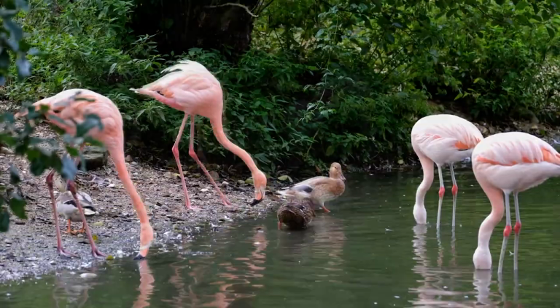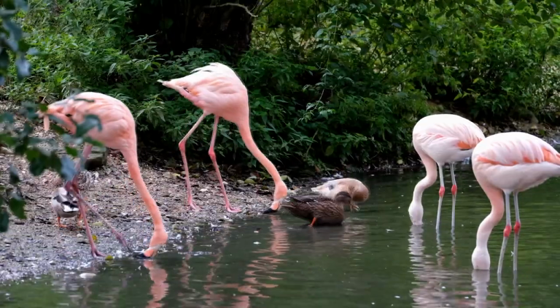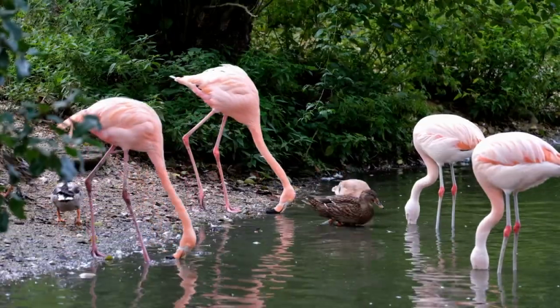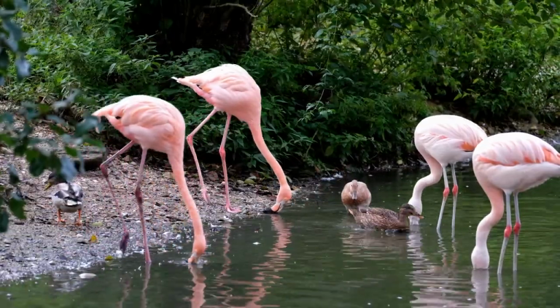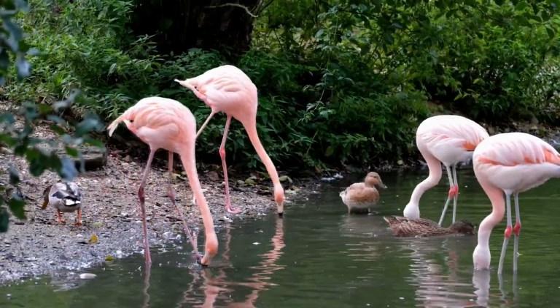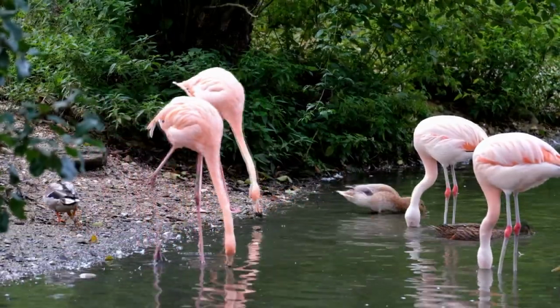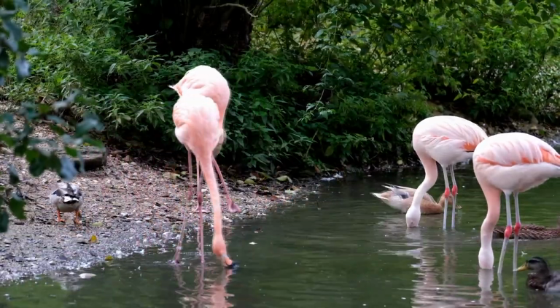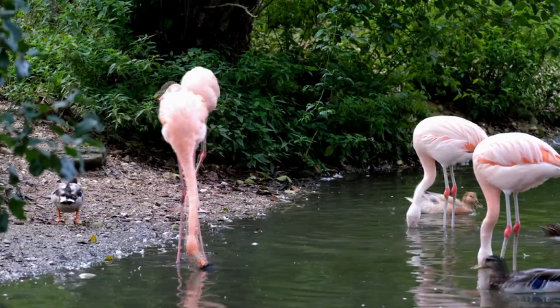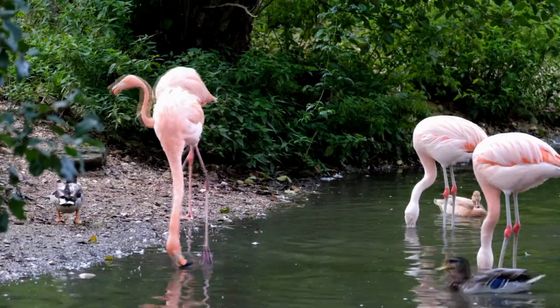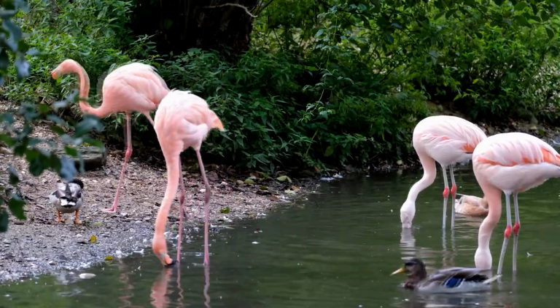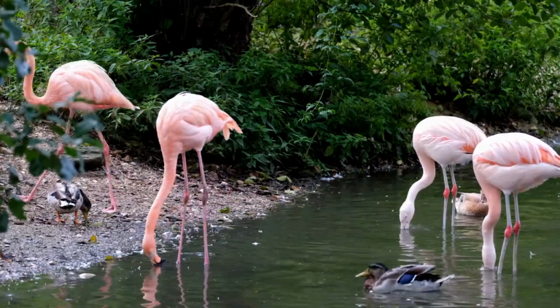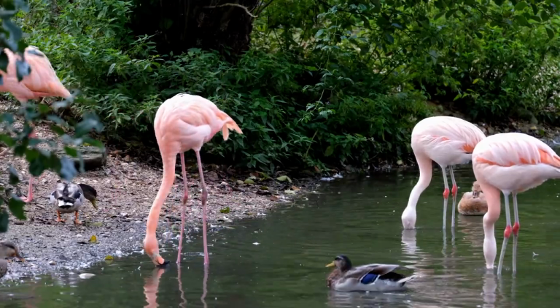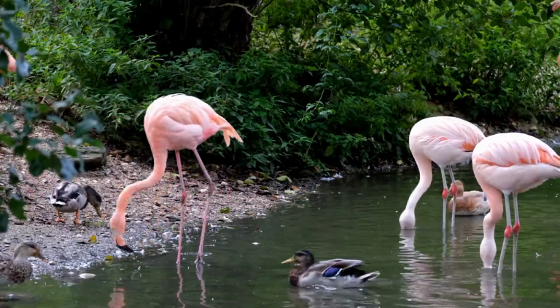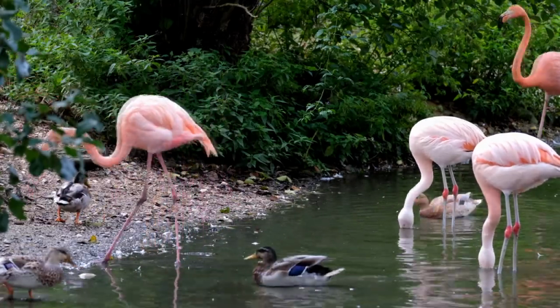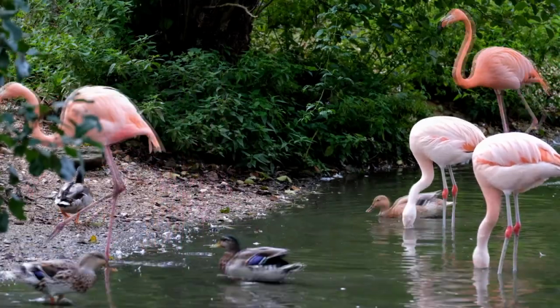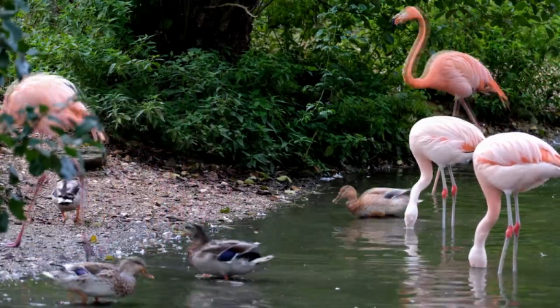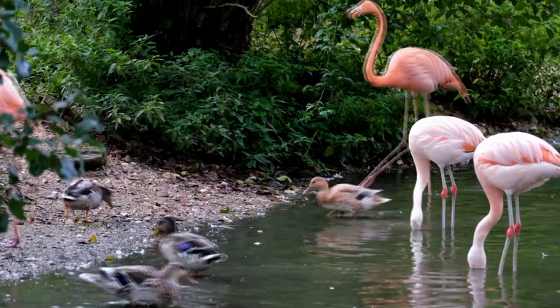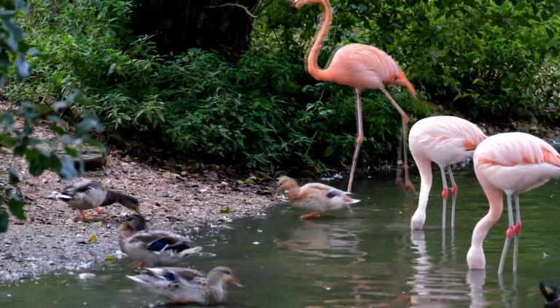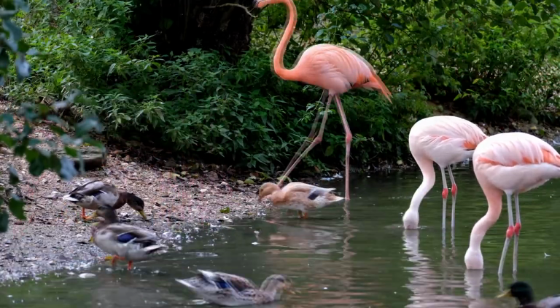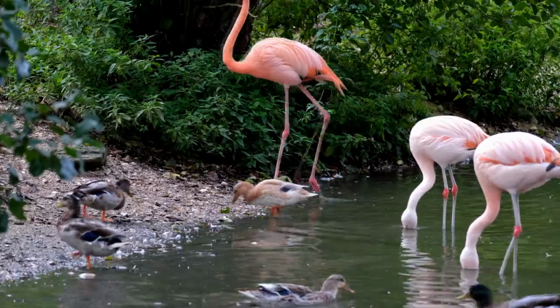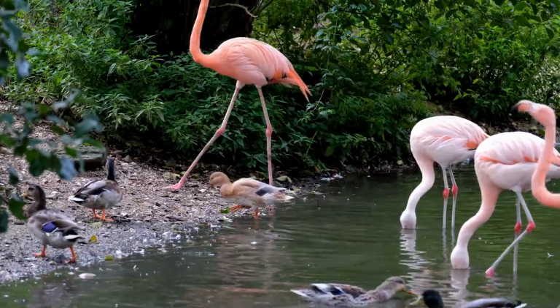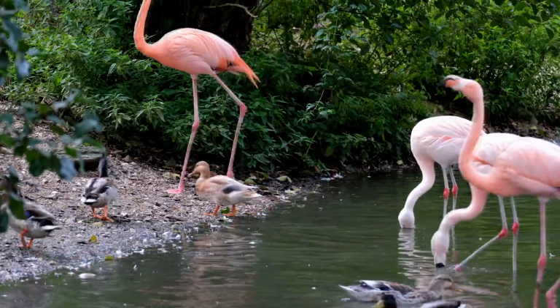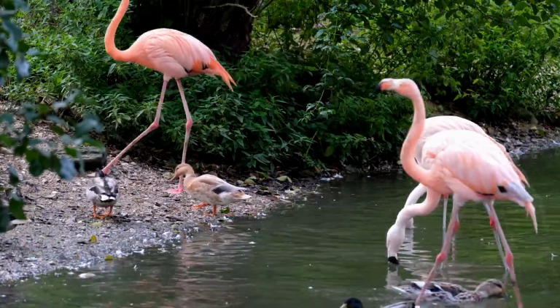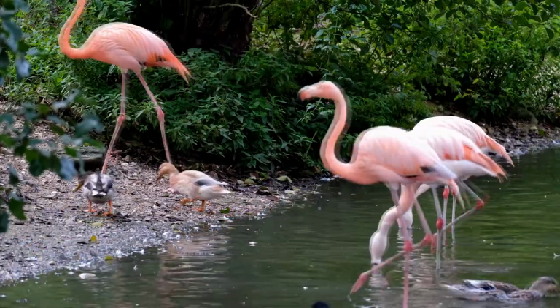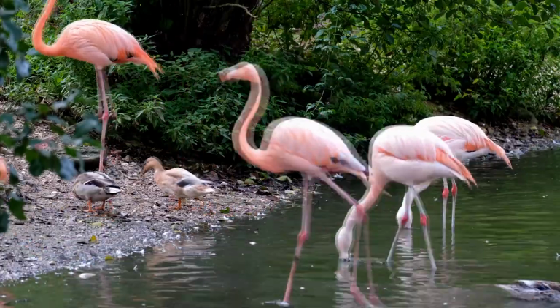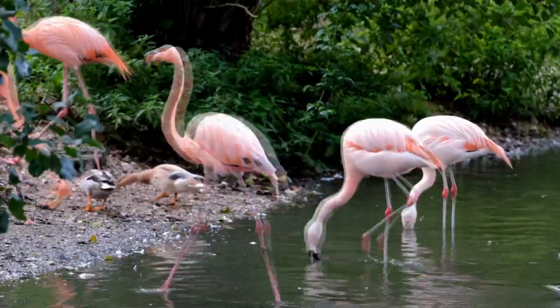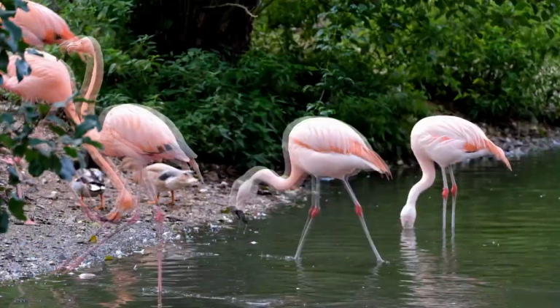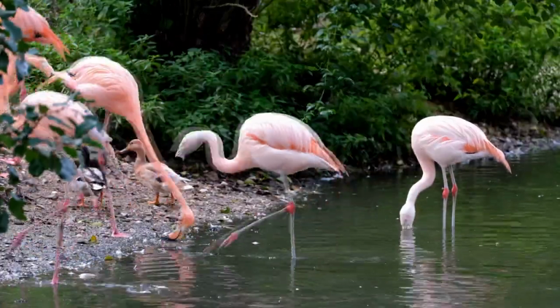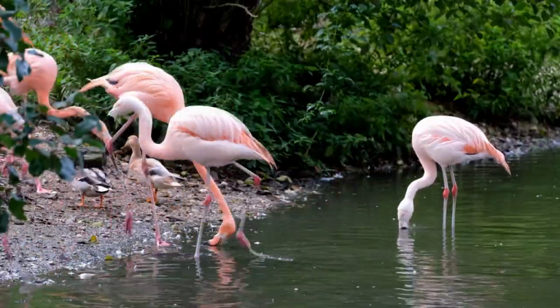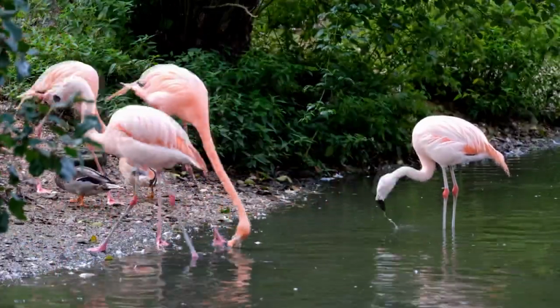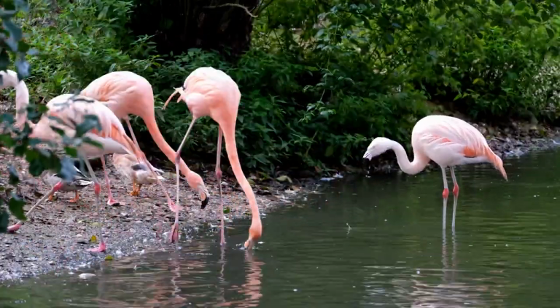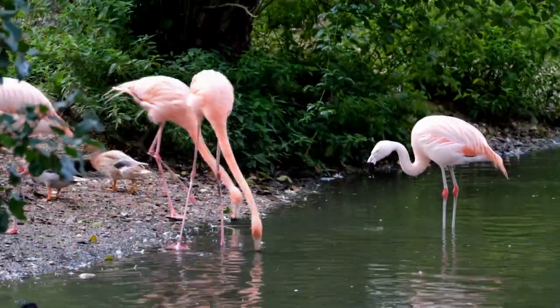The typical strategy is to stand in water with their long legs and feed upside down by using their beak to filter out small animals and plankton. The food they eat gives them the pigments they need for their pink feathers.